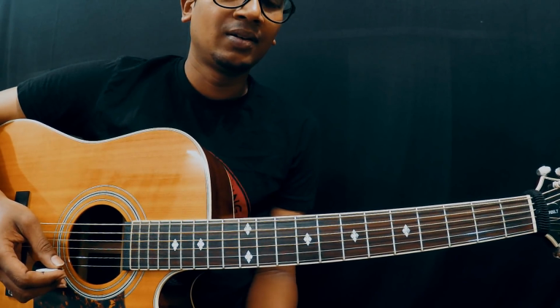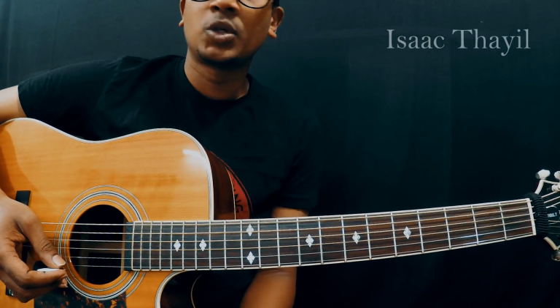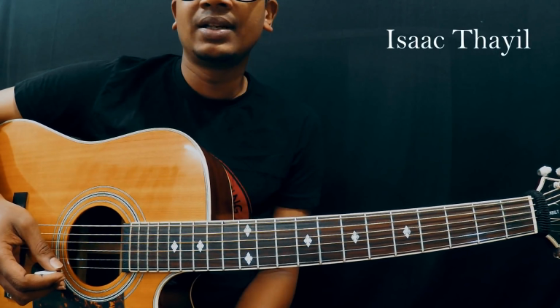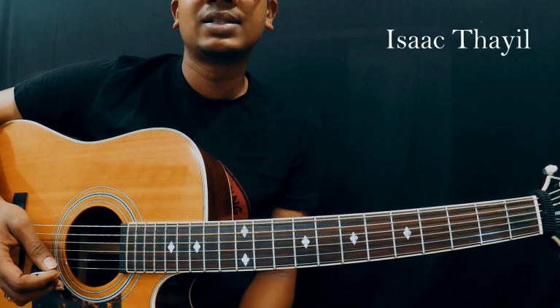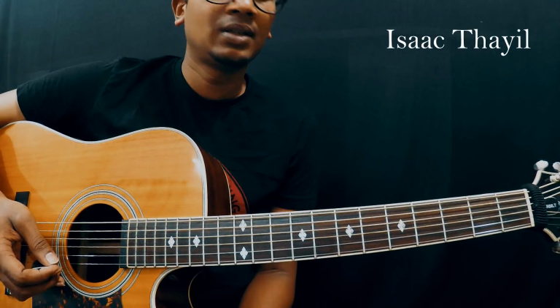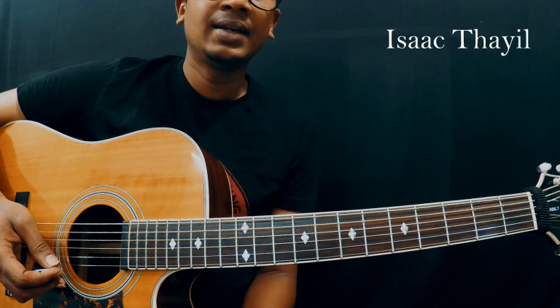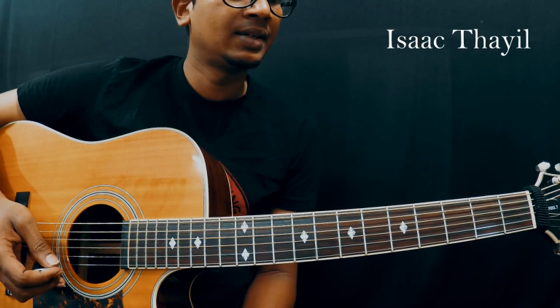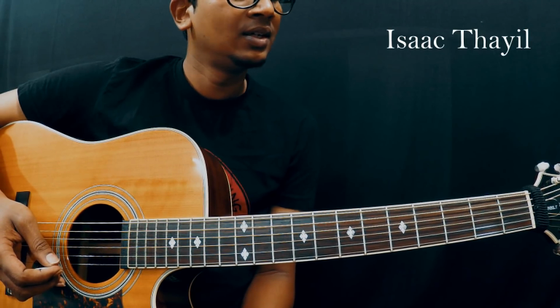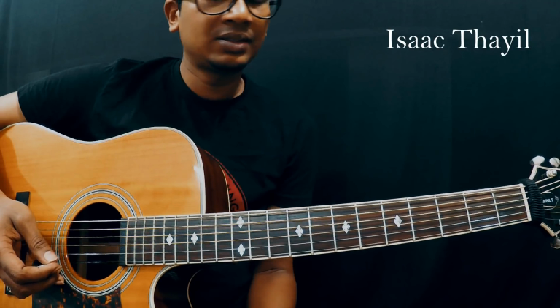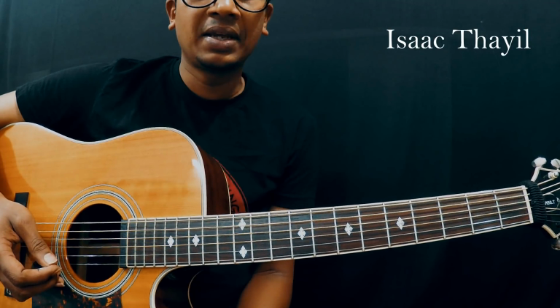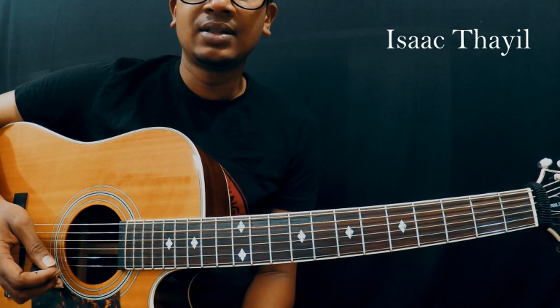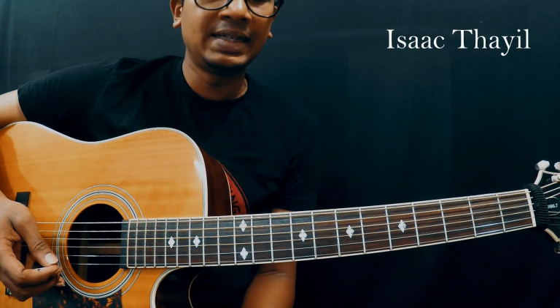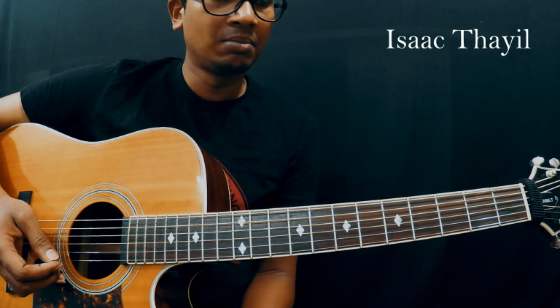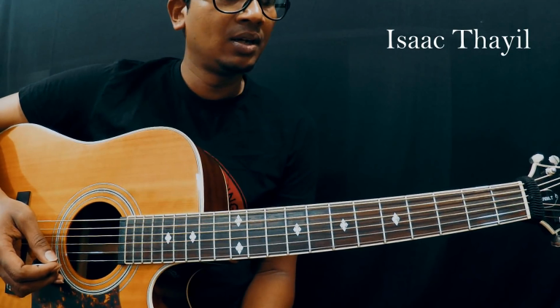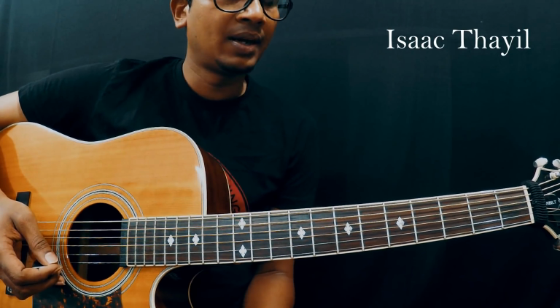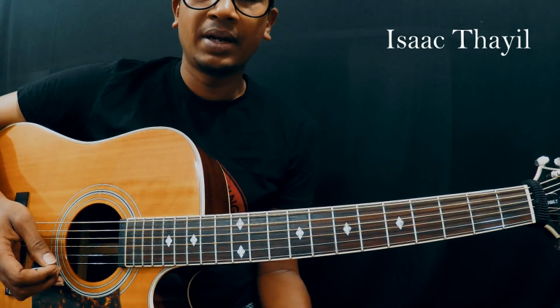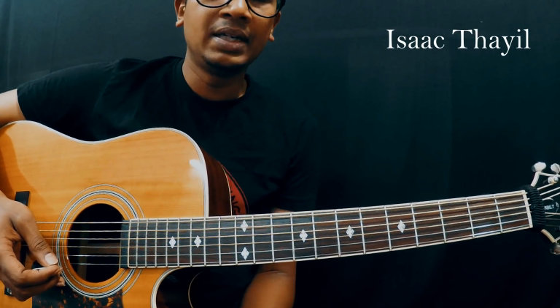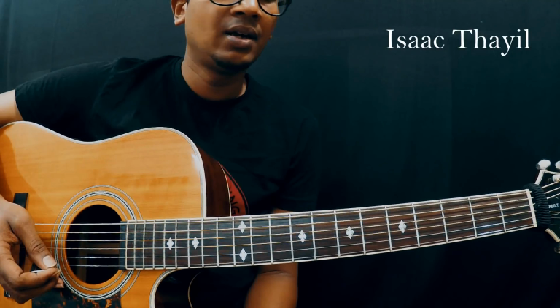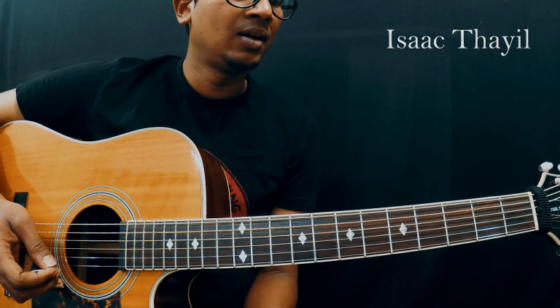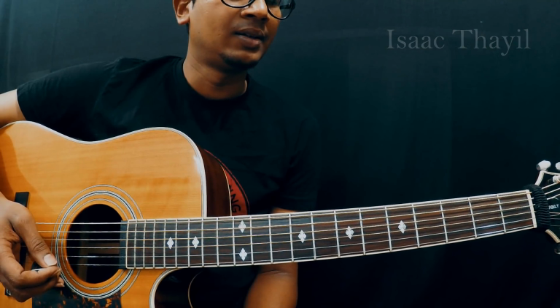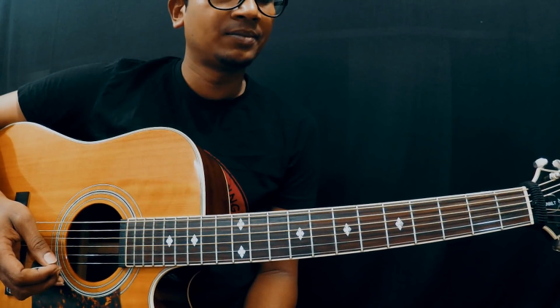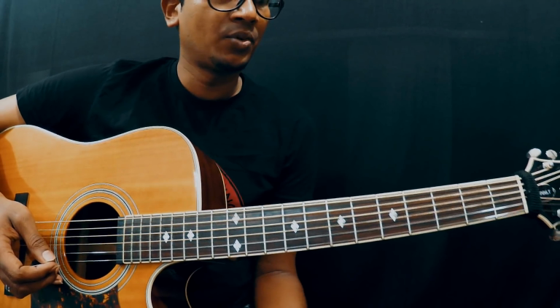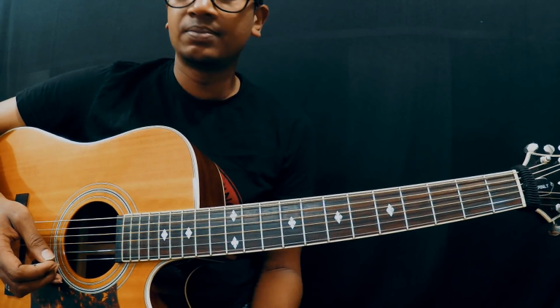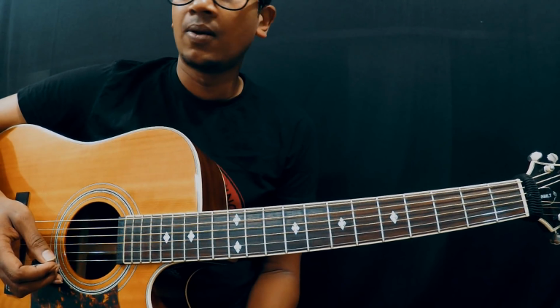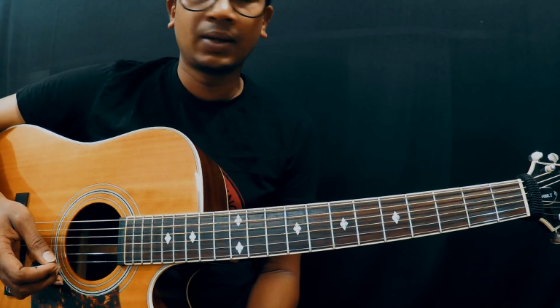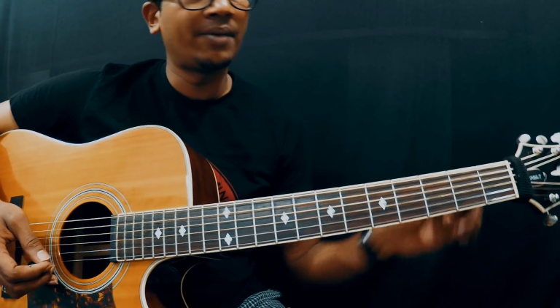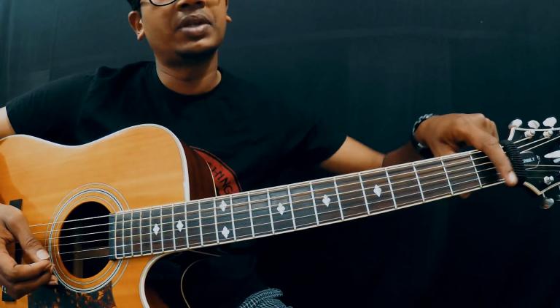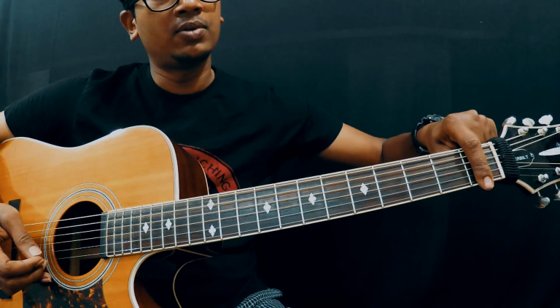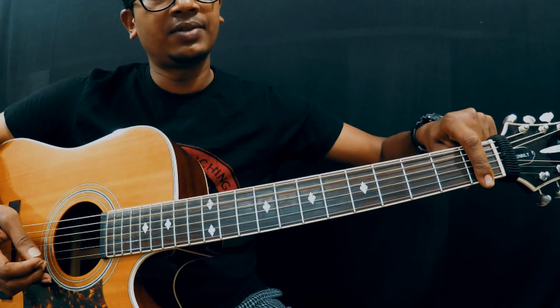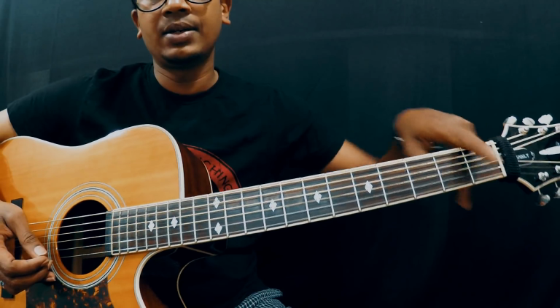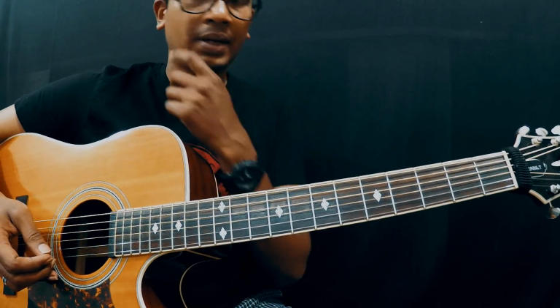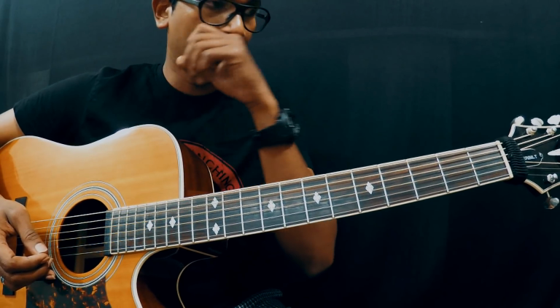I put up the link in the description. The actual scale is in D sharp, but I have played in D. If you want to play along with the record, you have to put the capo on the first fret and play accordingly.